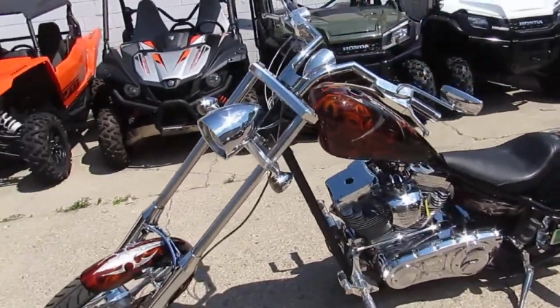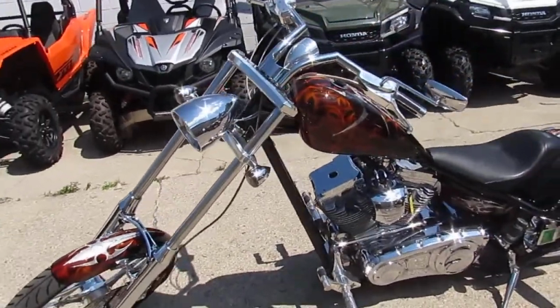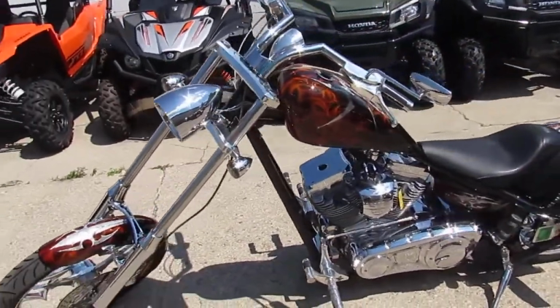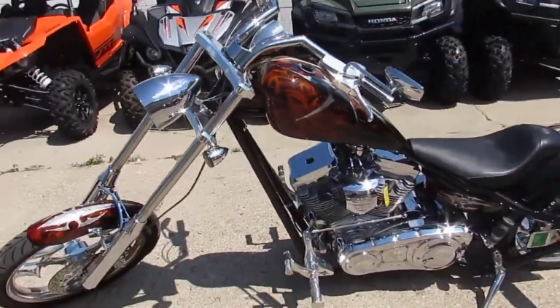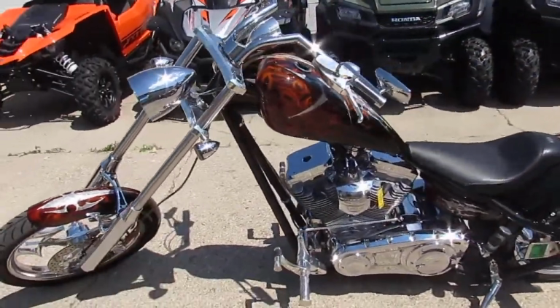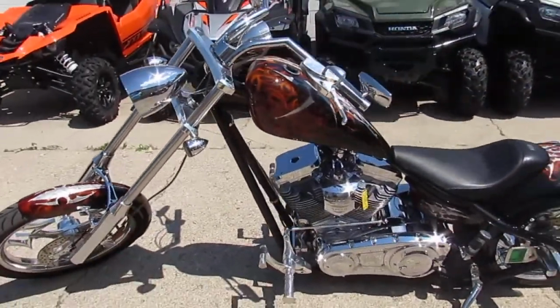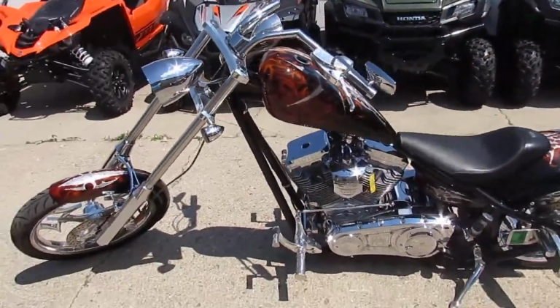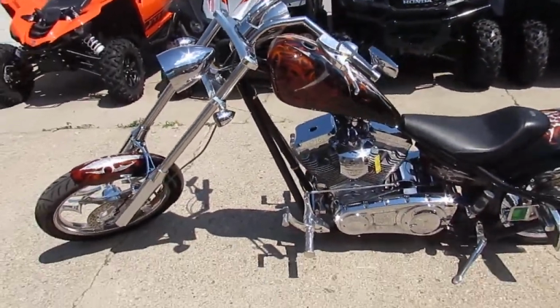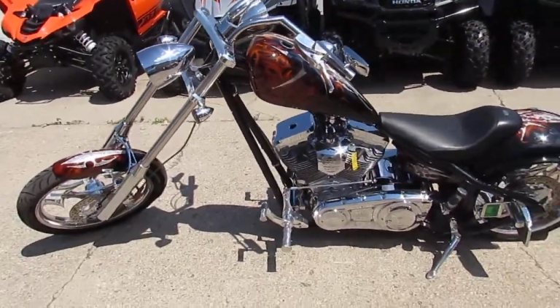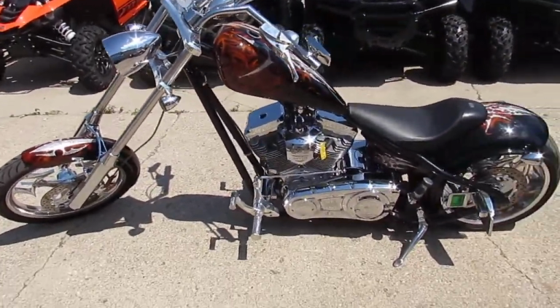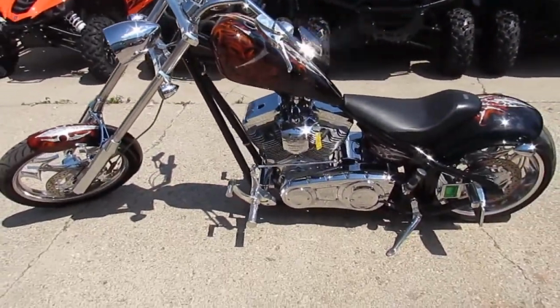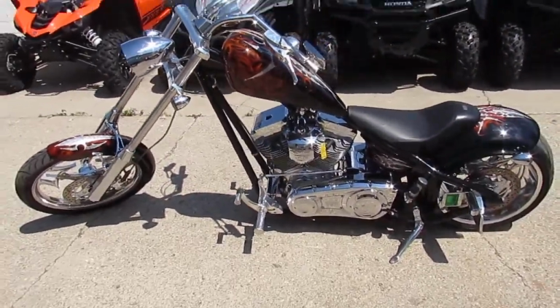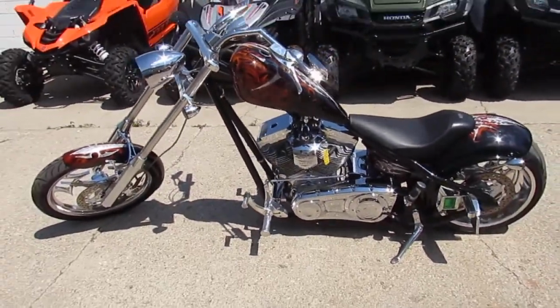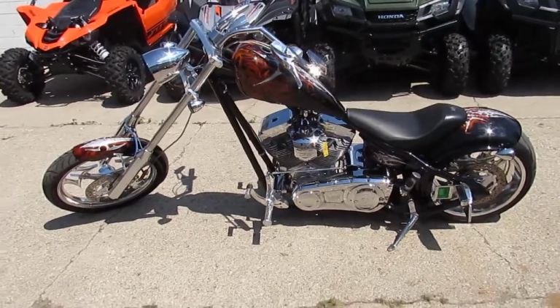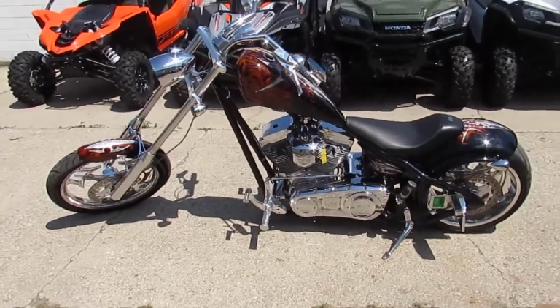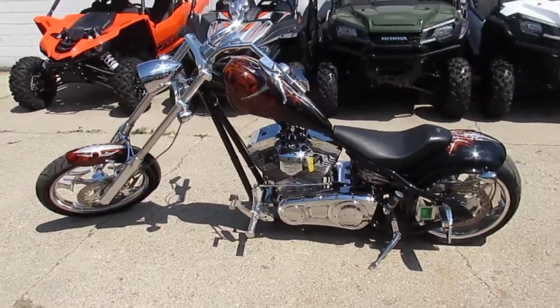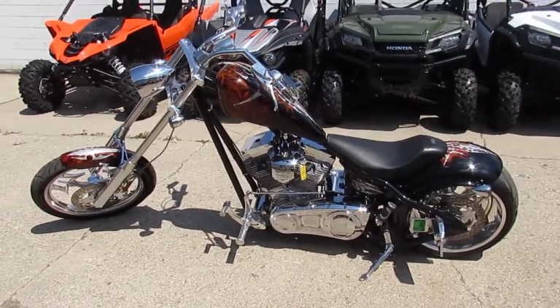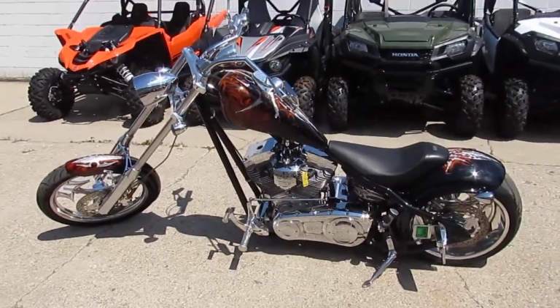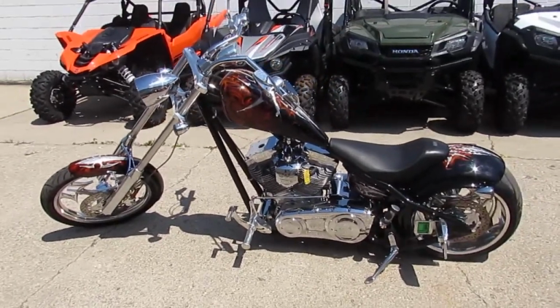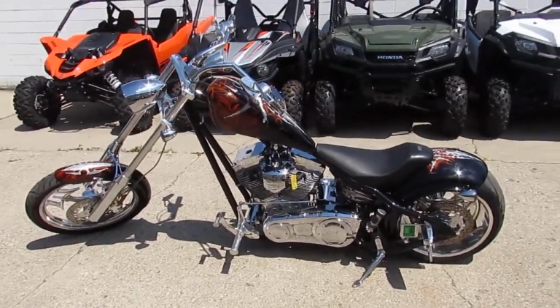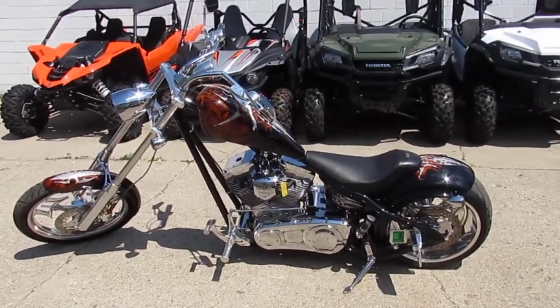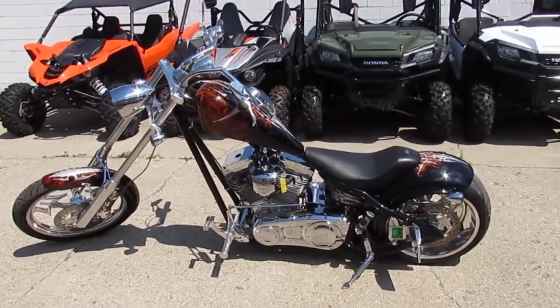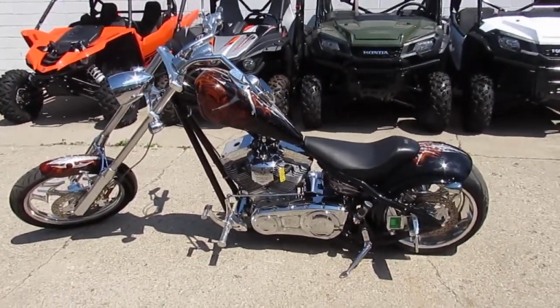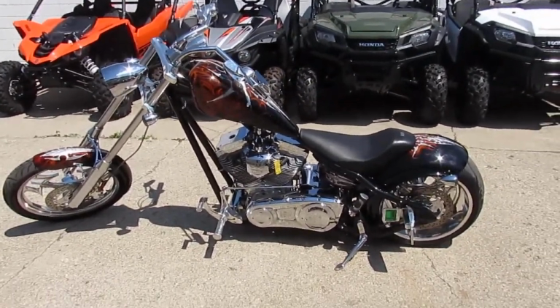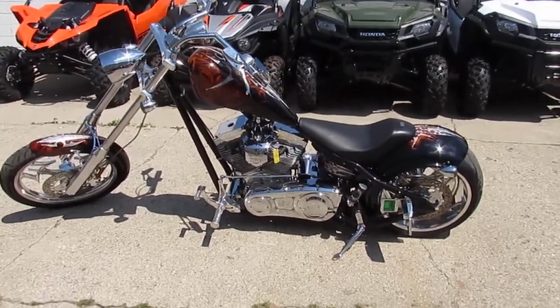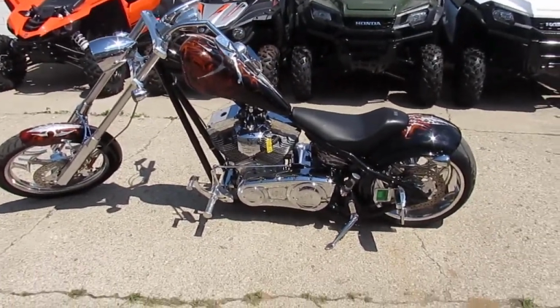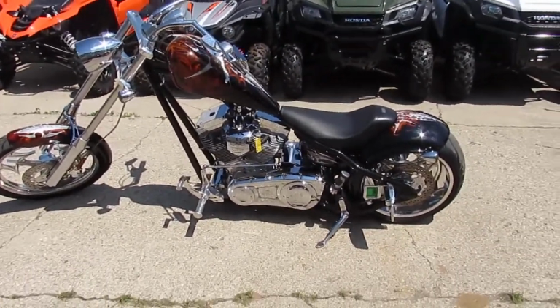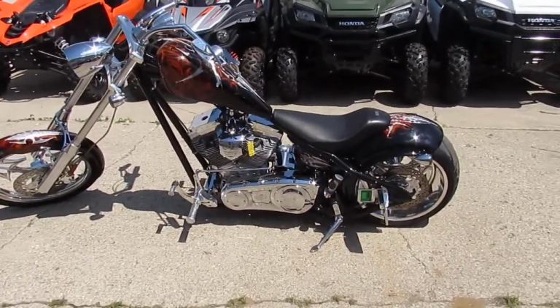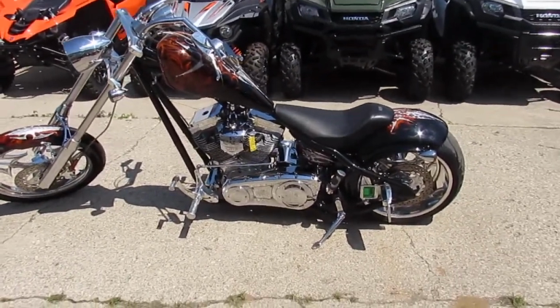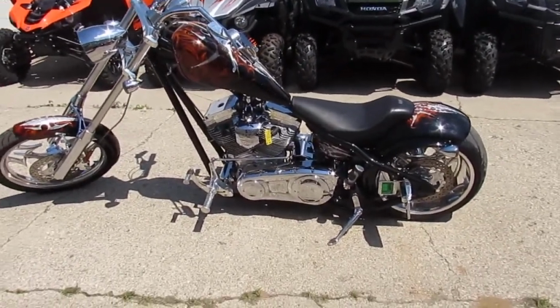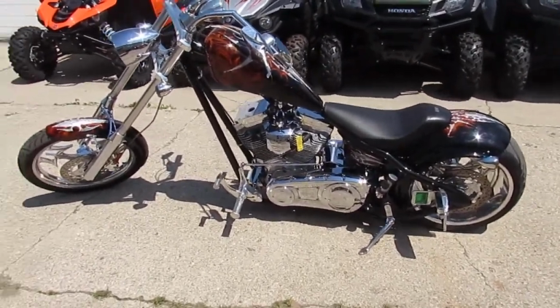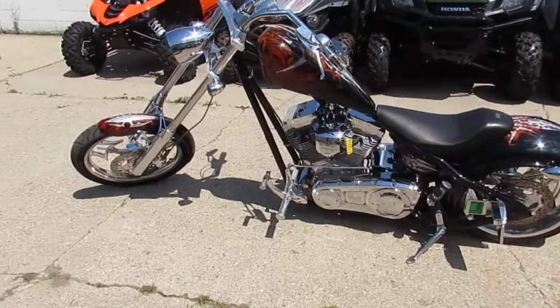This thing sold new for over $40,000. We're going to let this thing go for $14,900. Little fellas, you got to stay away.